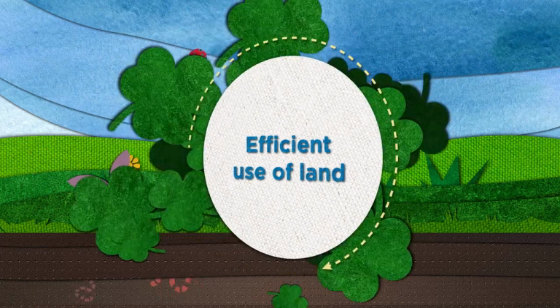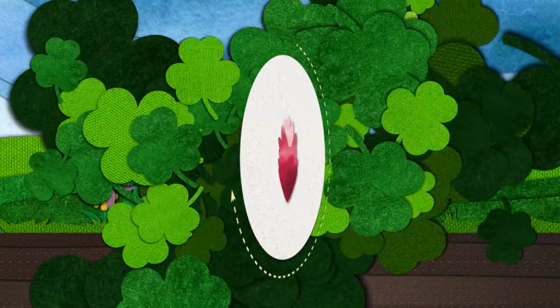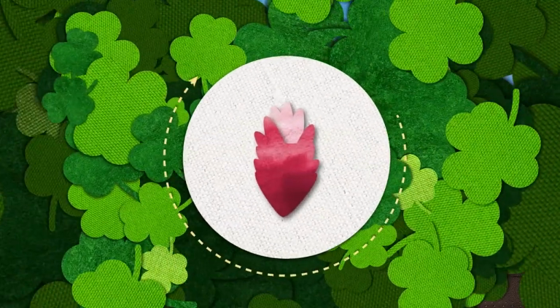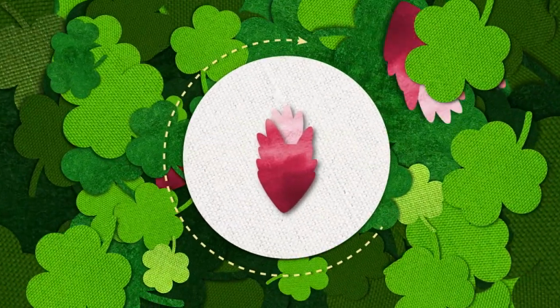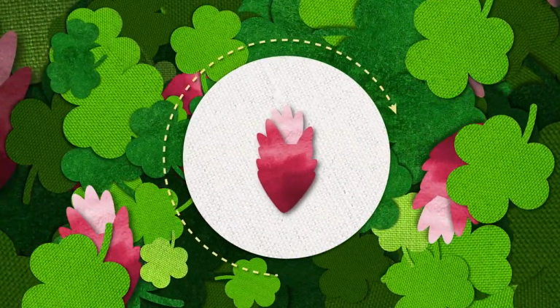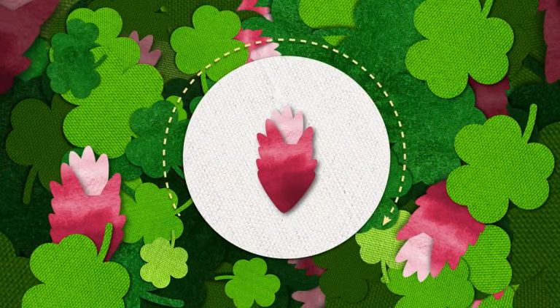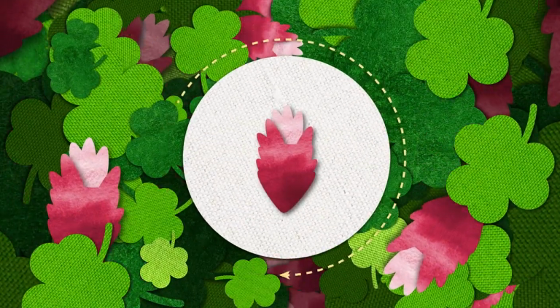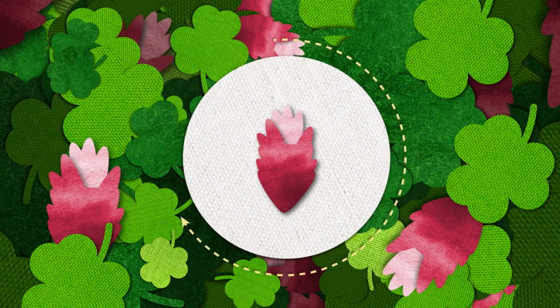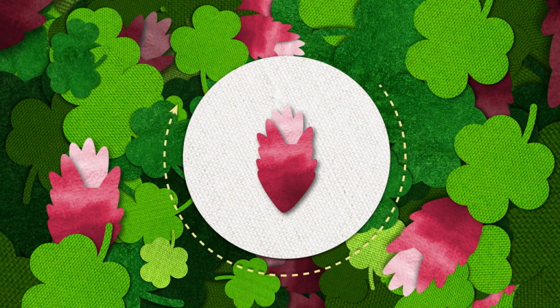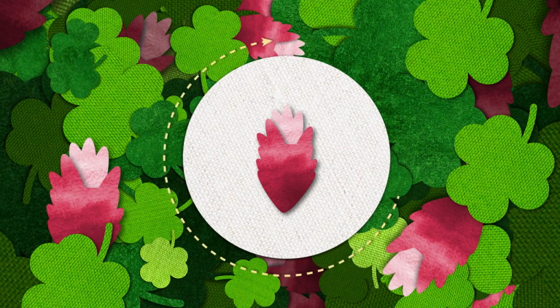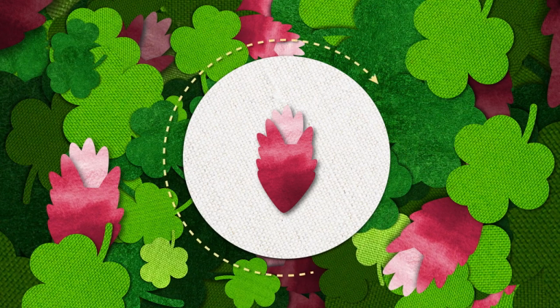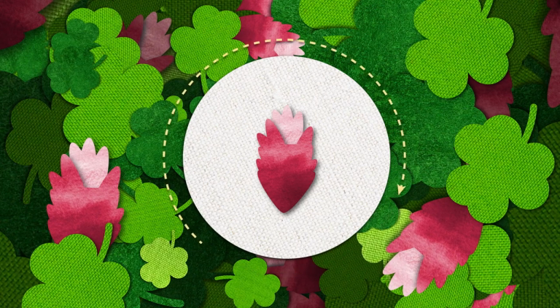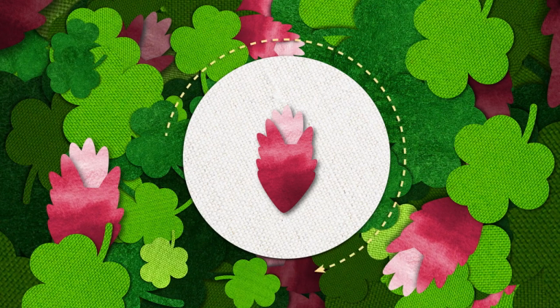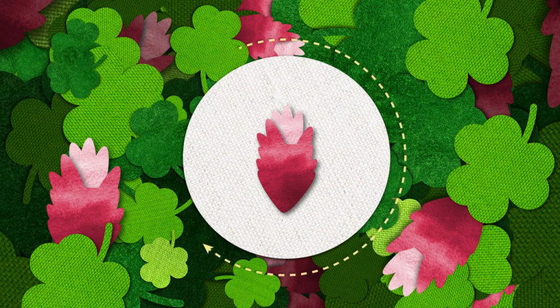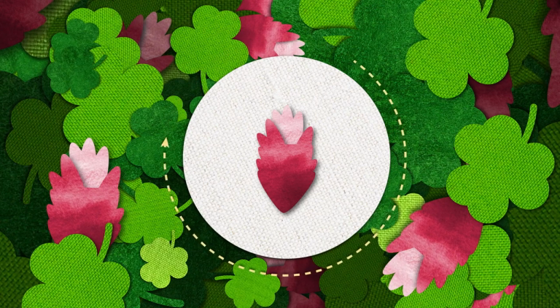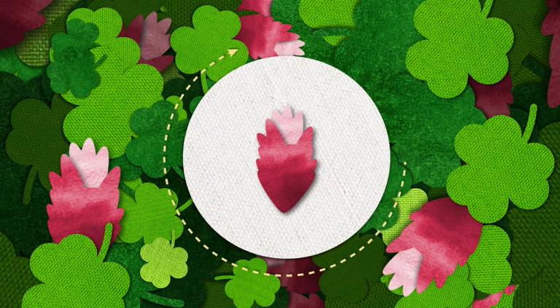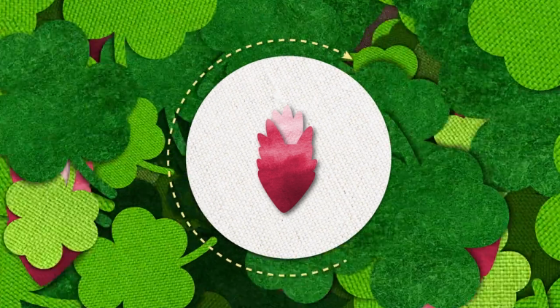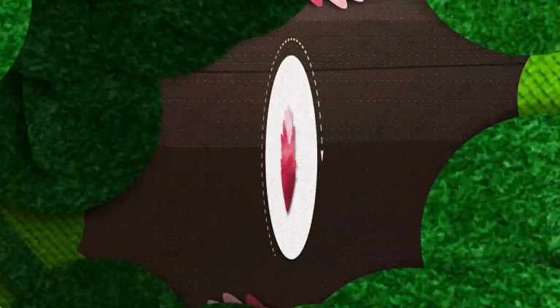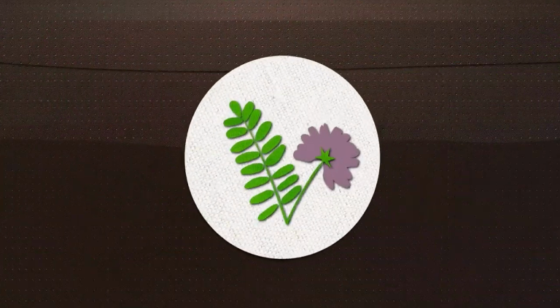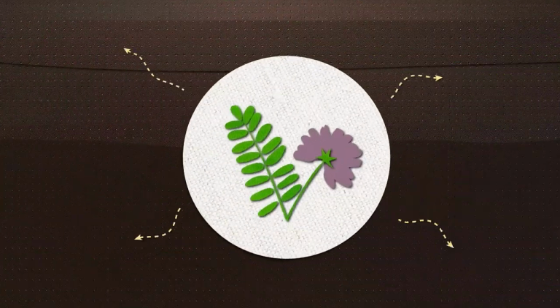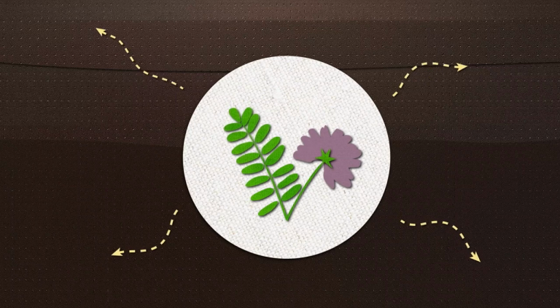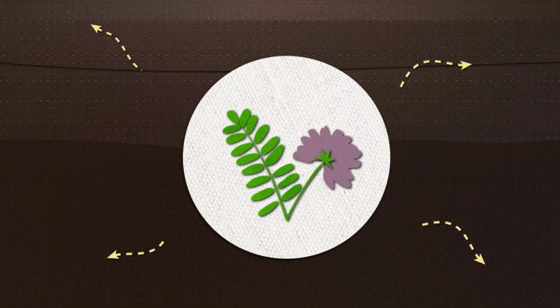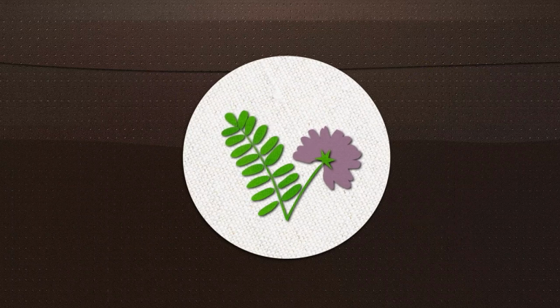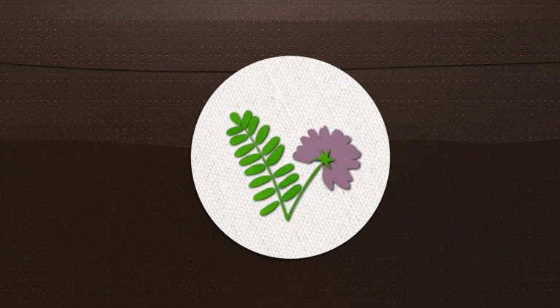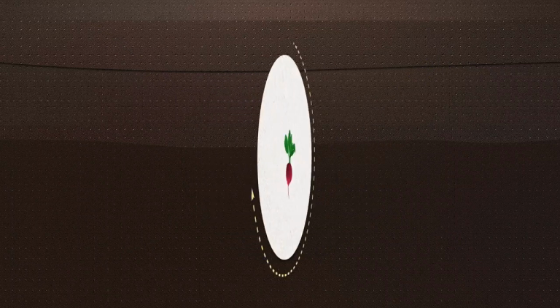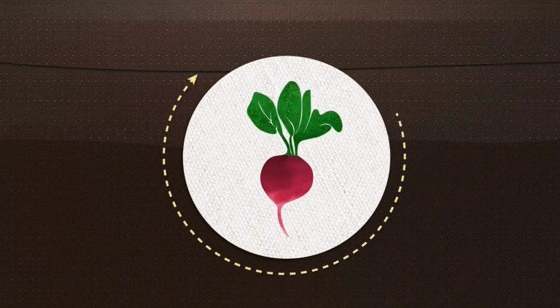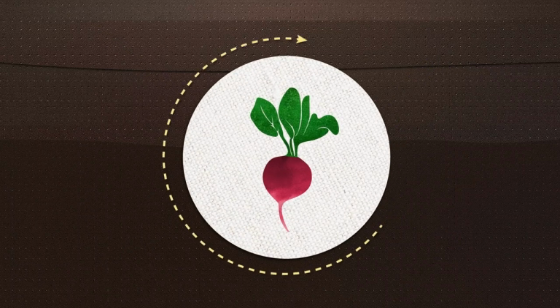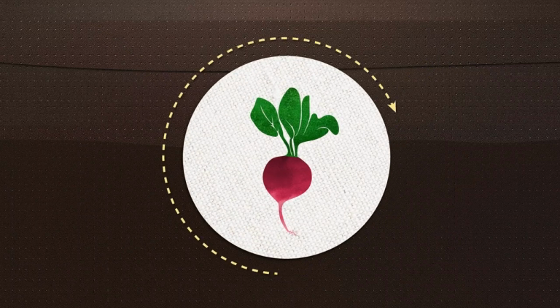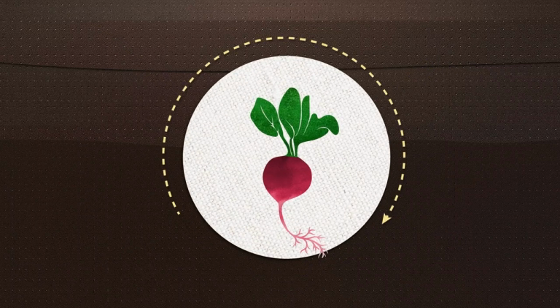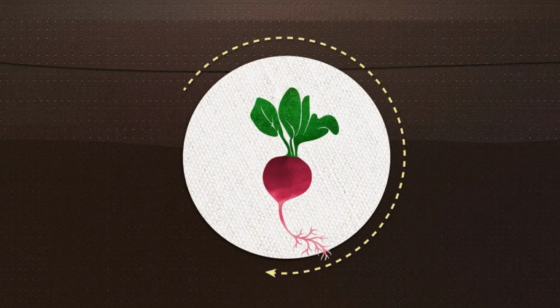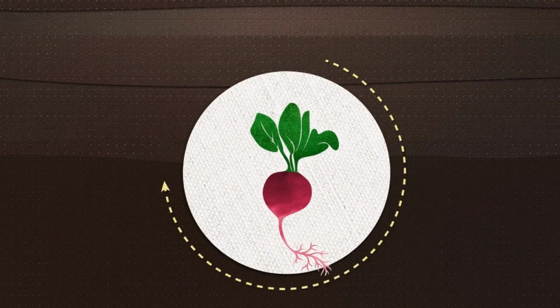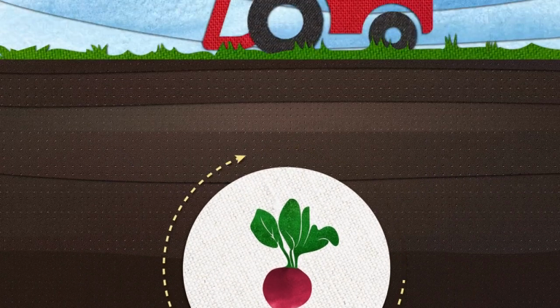Cover crops like crimson clover are often planted when the soil is bare and most susceptible to erosion. Hairy vetch can provide nutrients for the next crop, and radish roots can break through compacted soil.